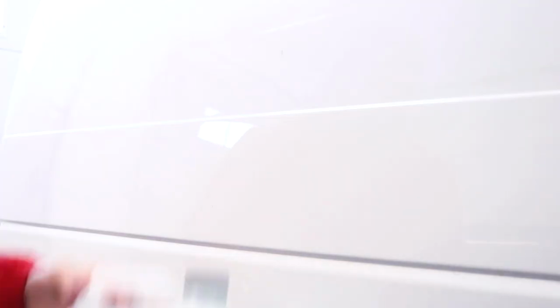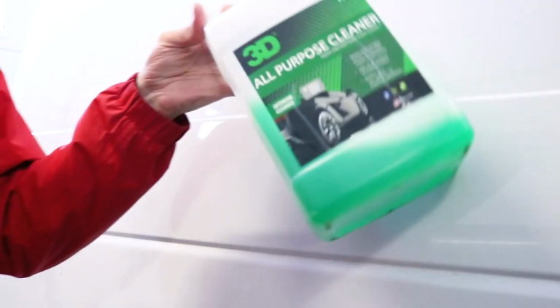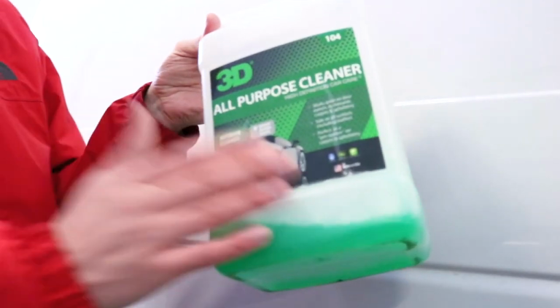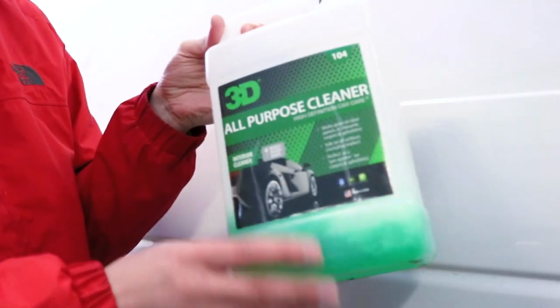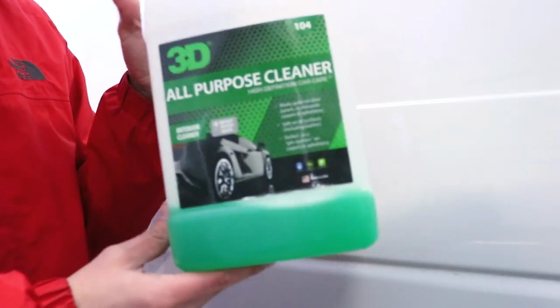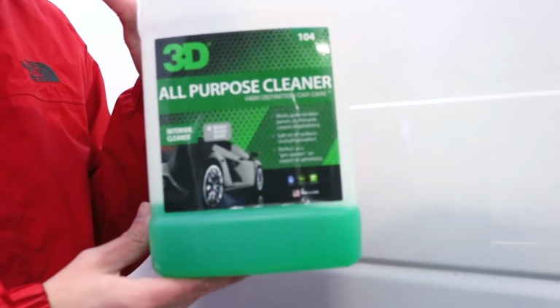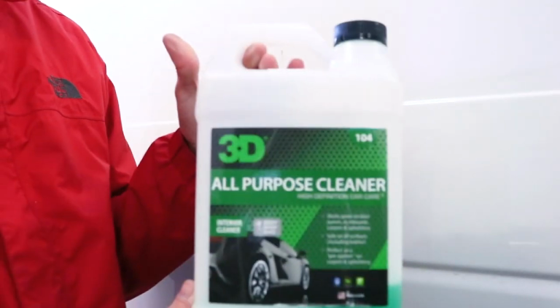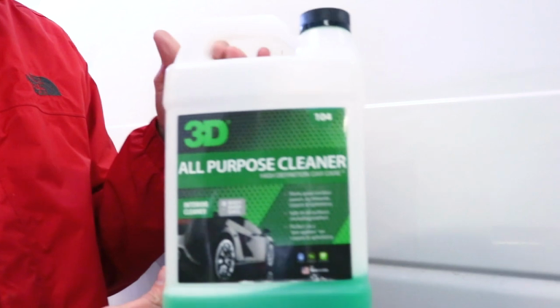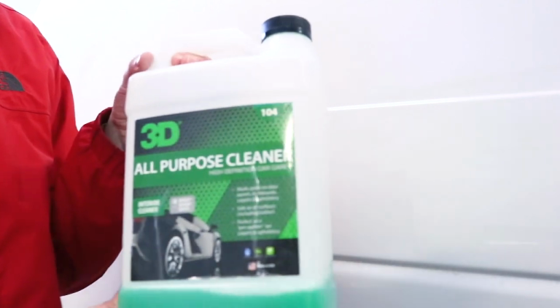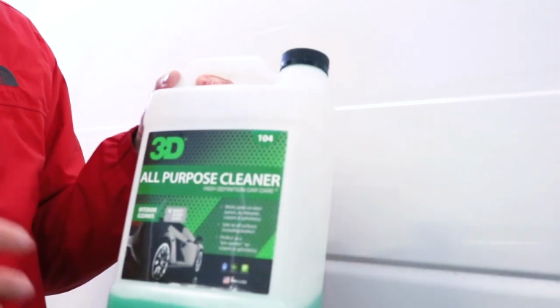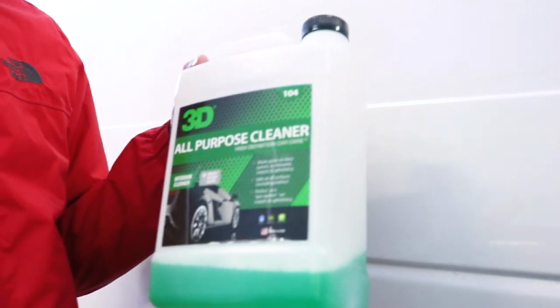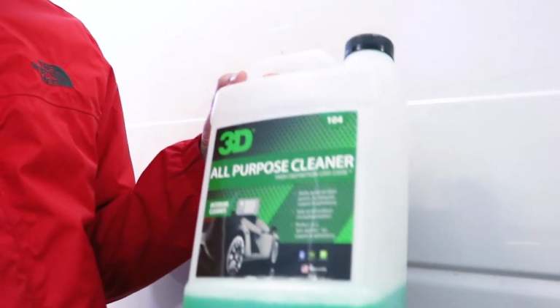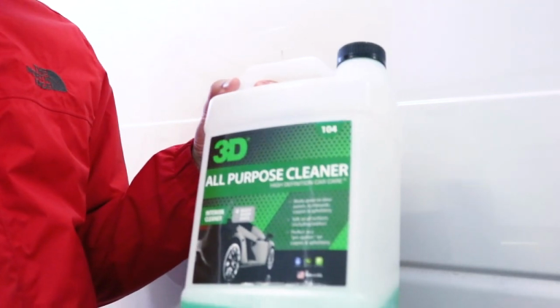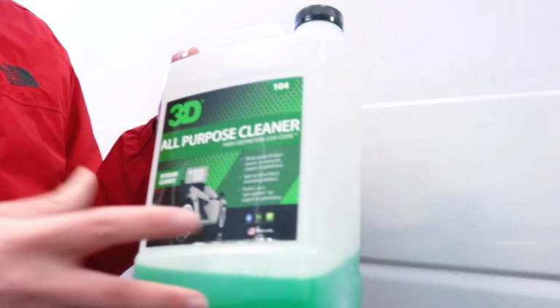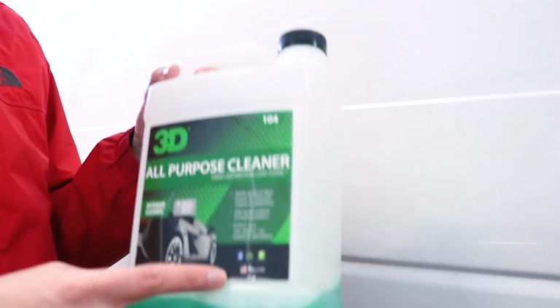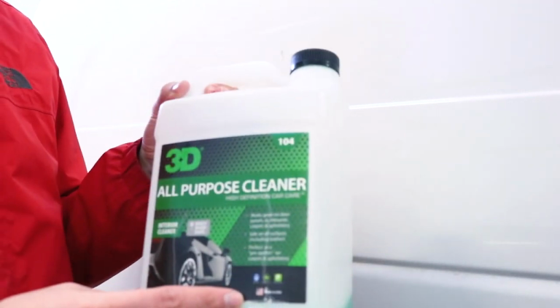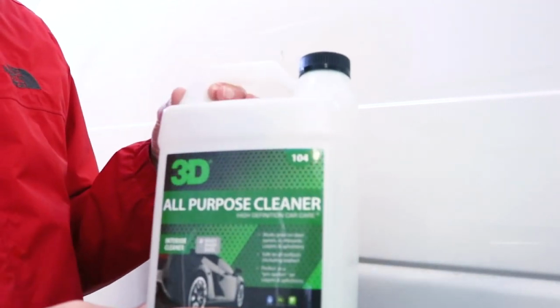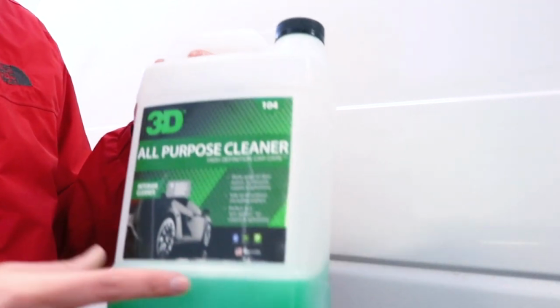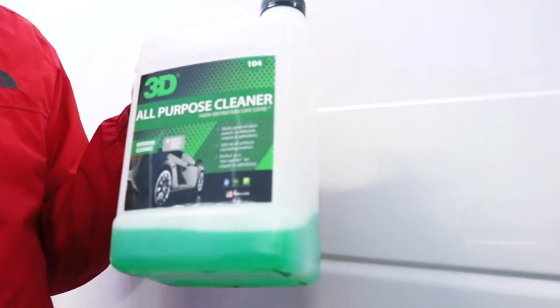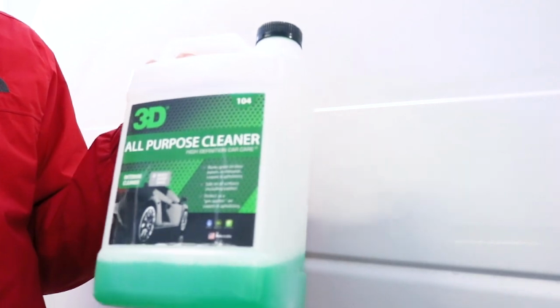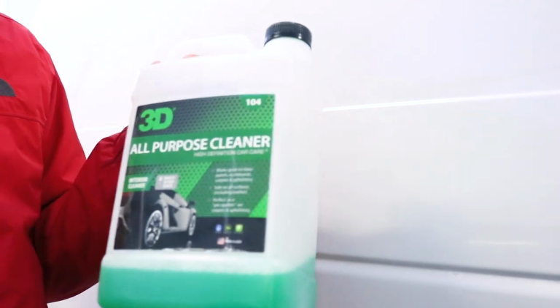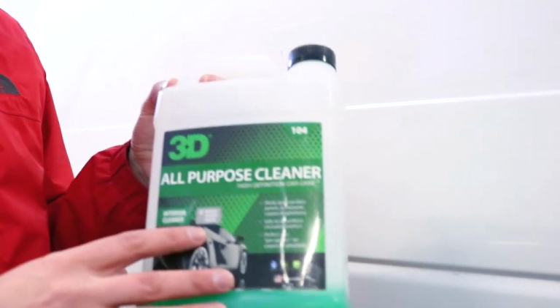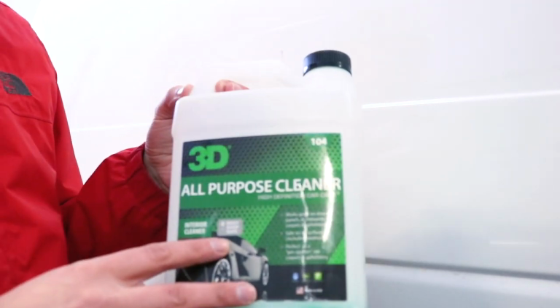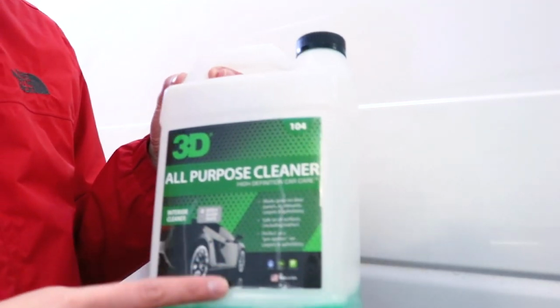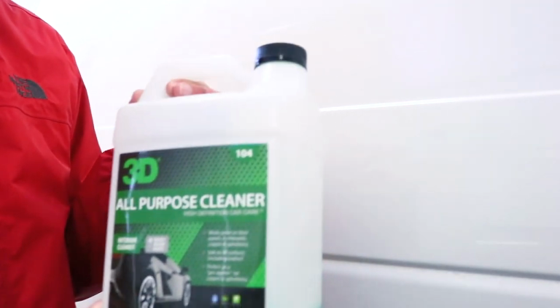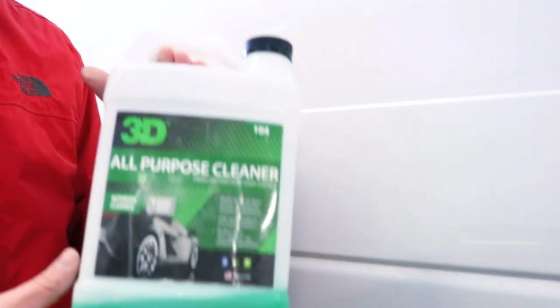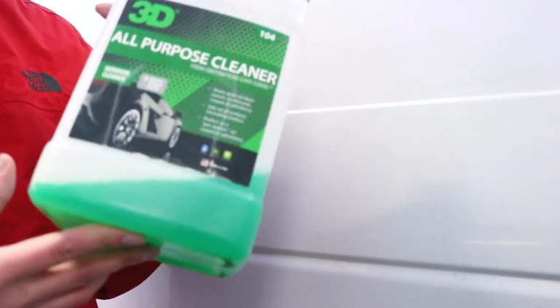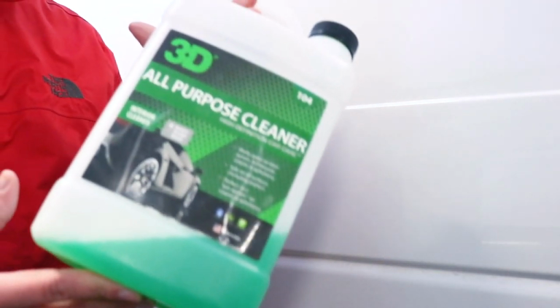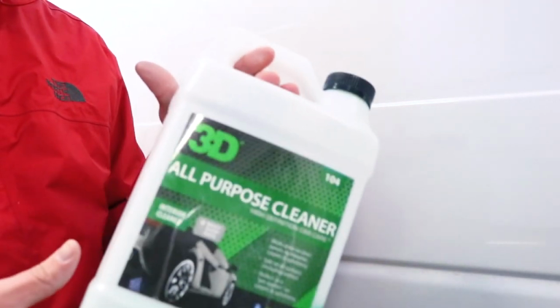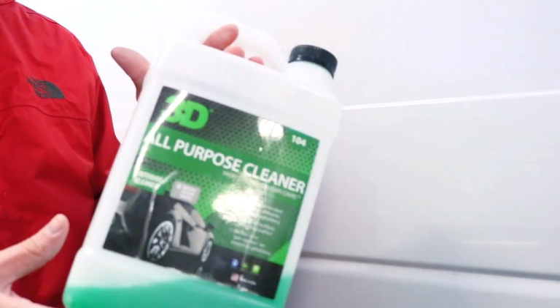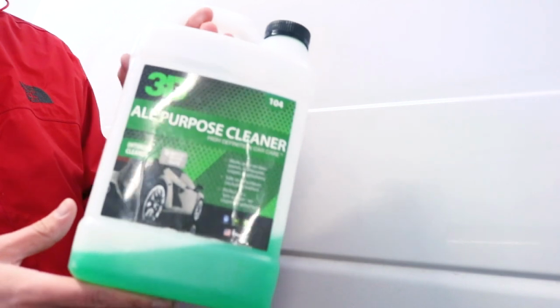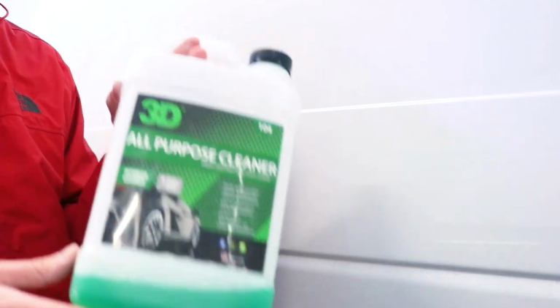The next thing you'll need is your cleaner. Today we're going to be using all-purpose cleaner by 3D. This truck's only about a year and a half old so there isn't a huge buildup of grease in the engine. If you need to use the degreaser go ahead — the process is going to be the exact same — but for this specific application the all-purpose cleaner will do great.